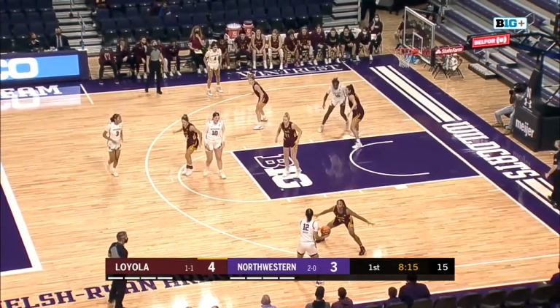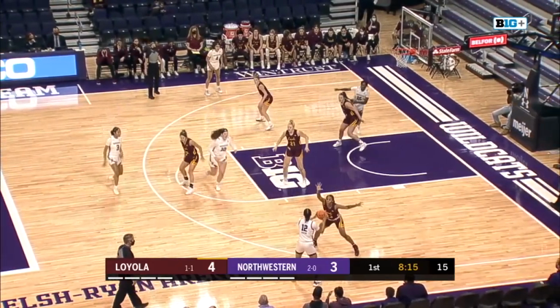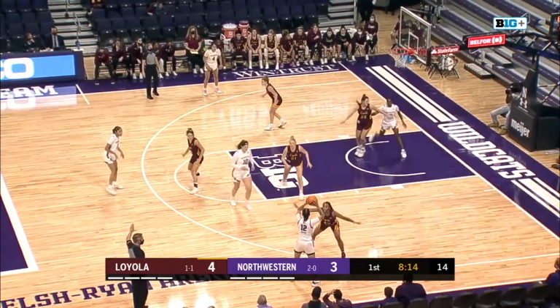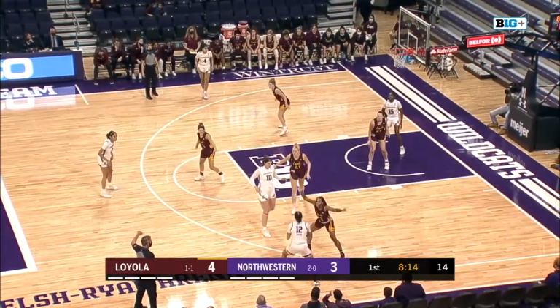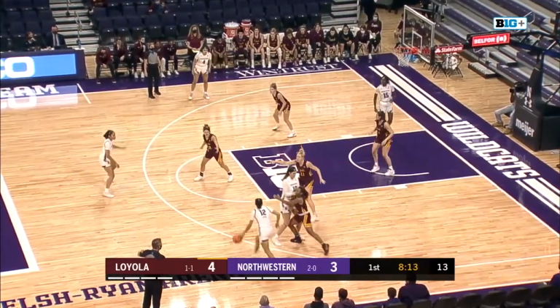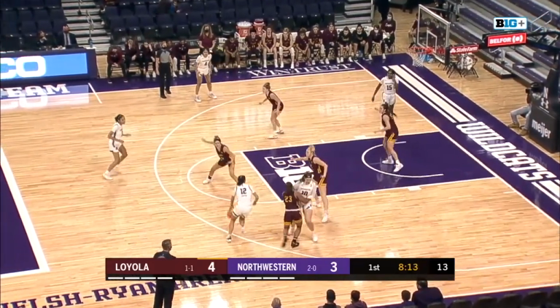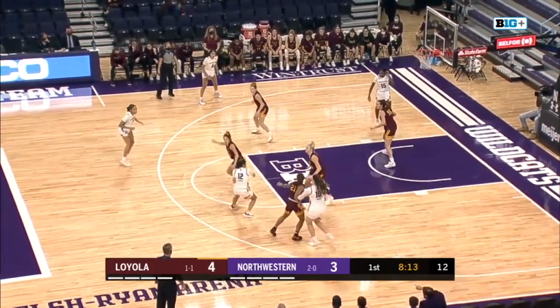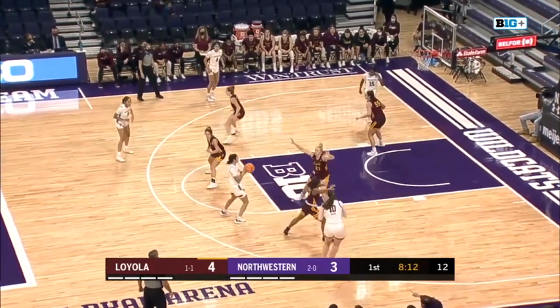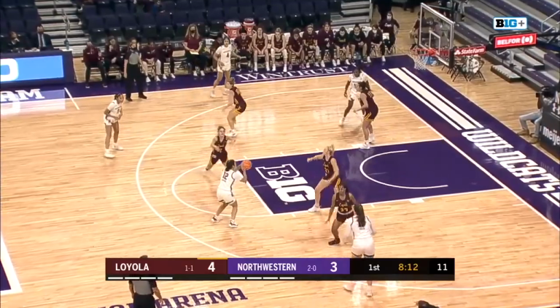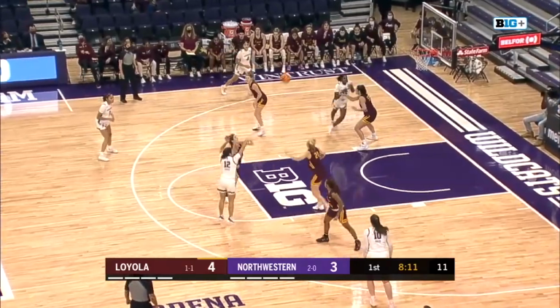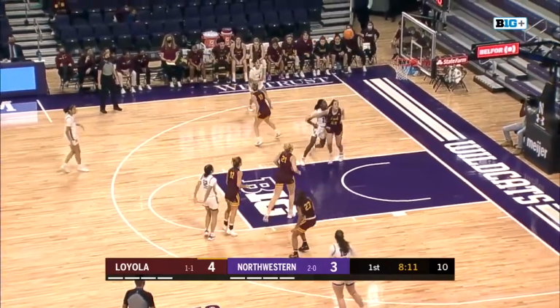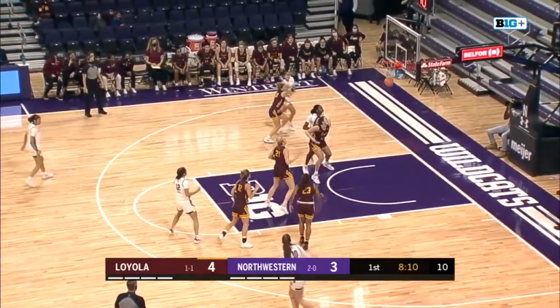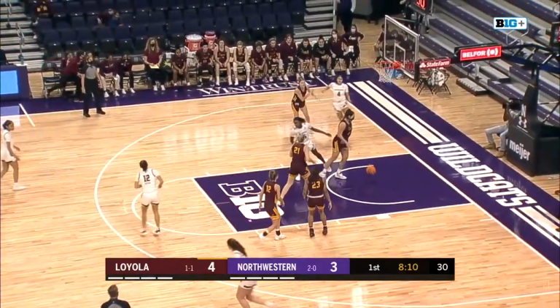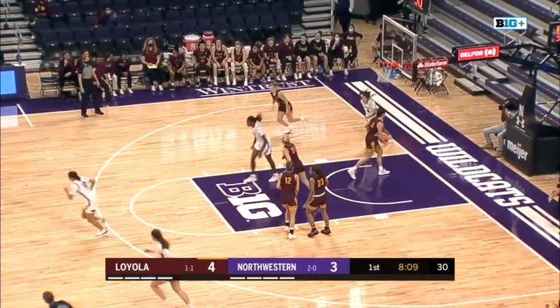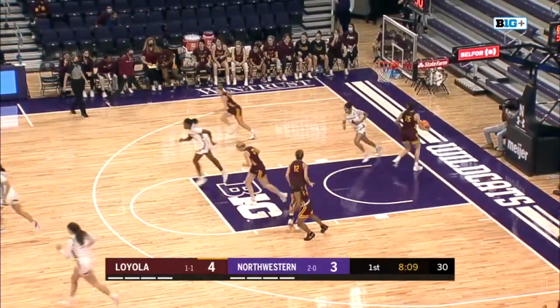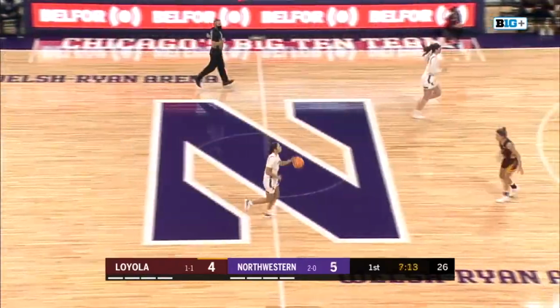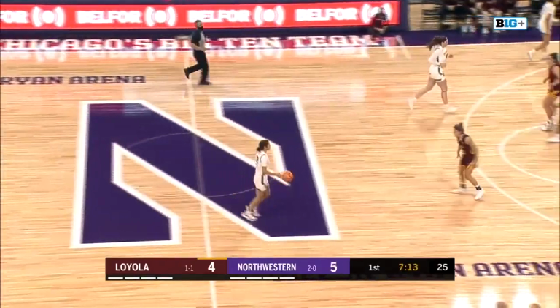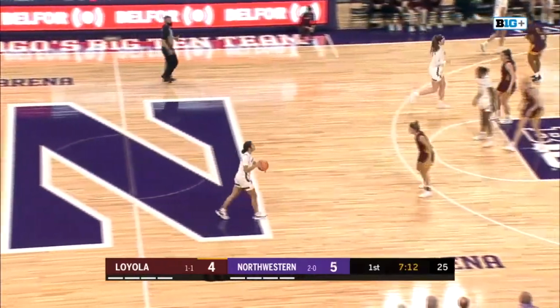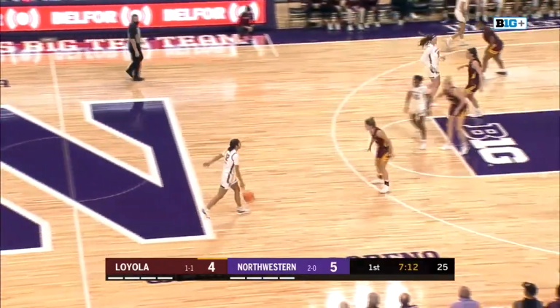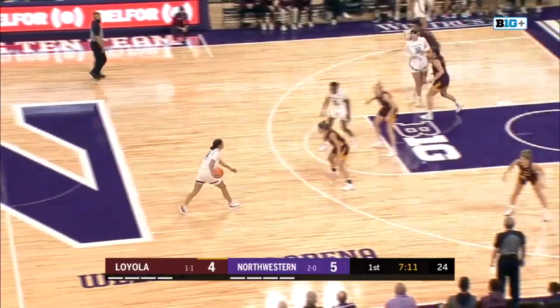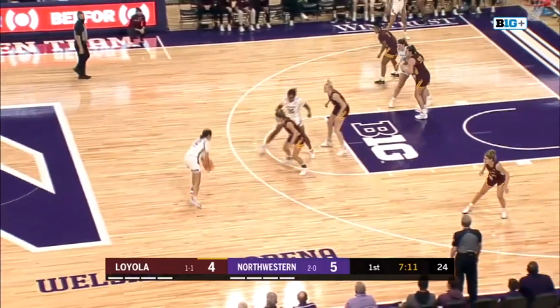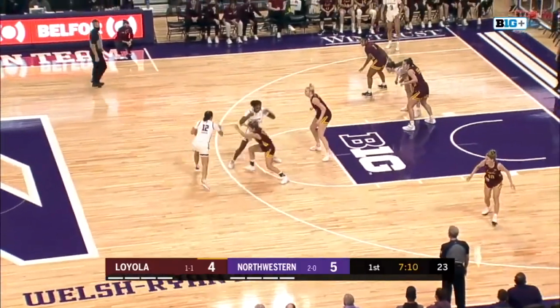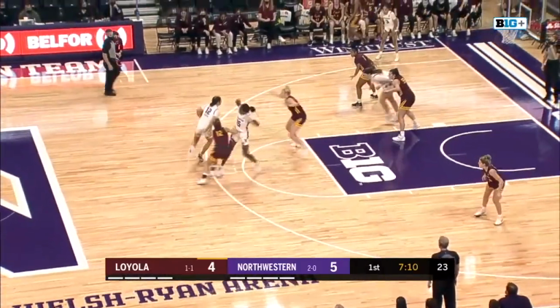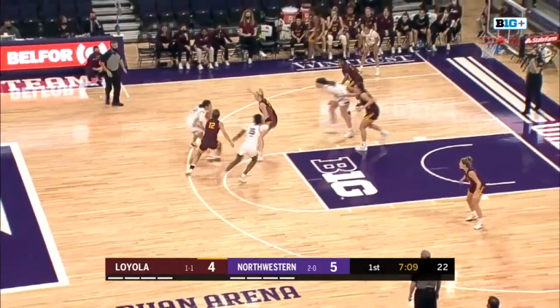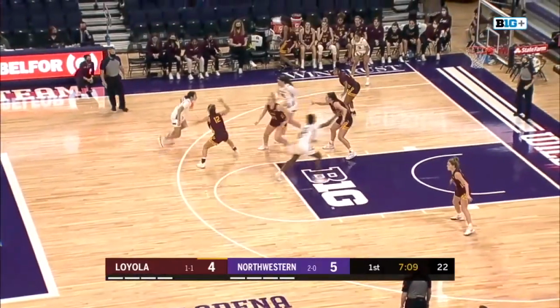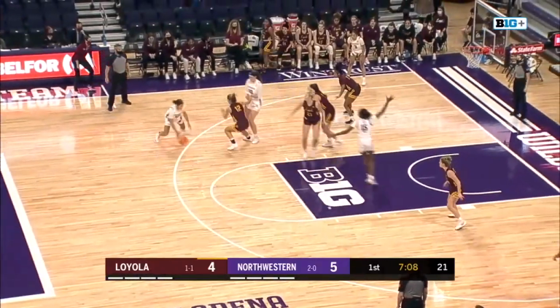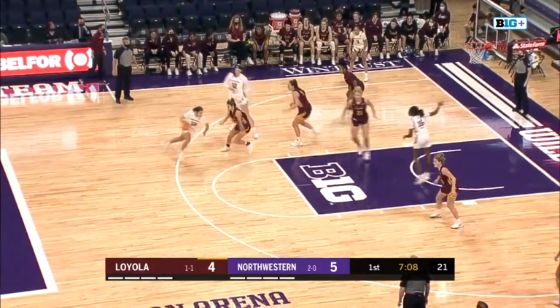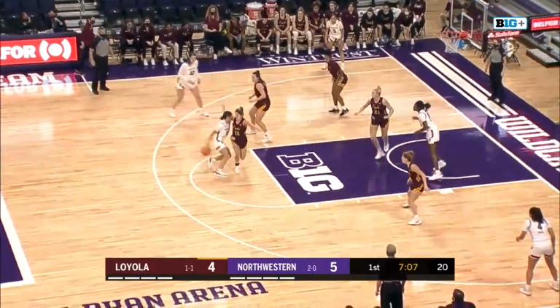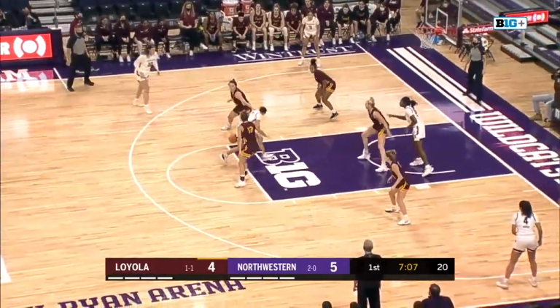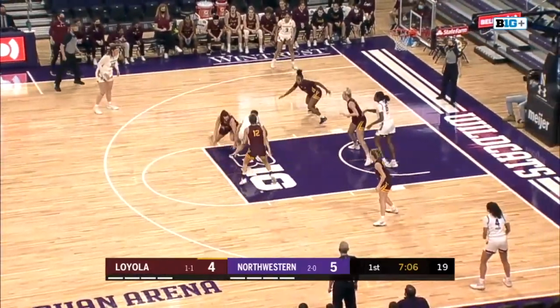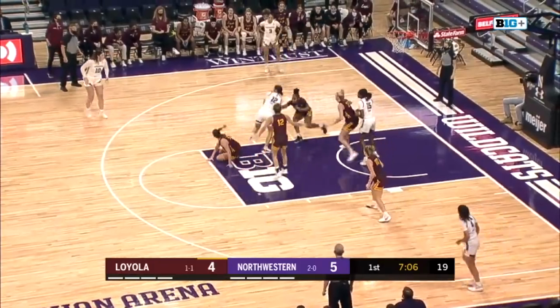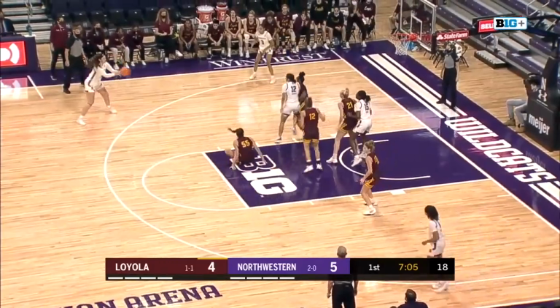Sets it up for Burton, who still does not have a shot attempt yet. Northwestern's leading scorer averaging 21 points per game — she'll fire from the mid-range and score. Jayla Johnson on the floor as the first sub for Loyola, replacing Hampton Bay. It's a Loyola team that will sub early and often. Burton working in the lane.